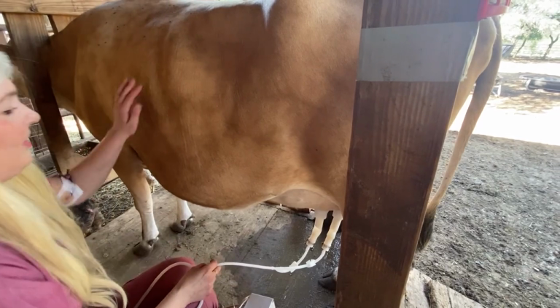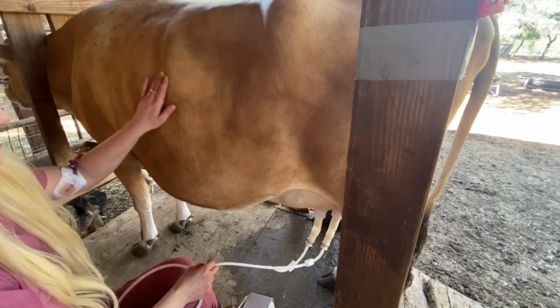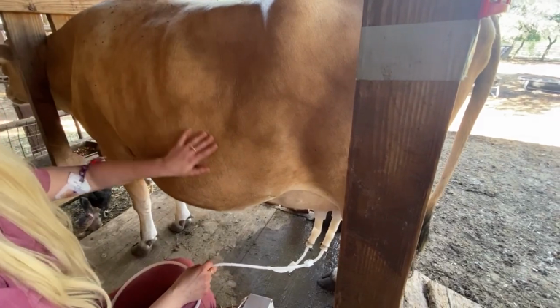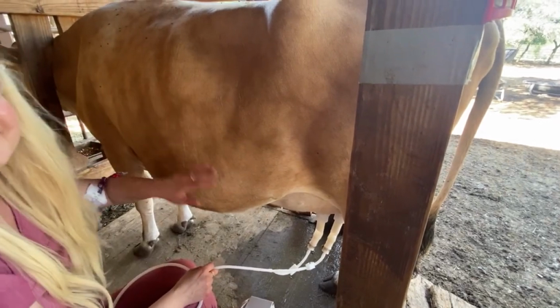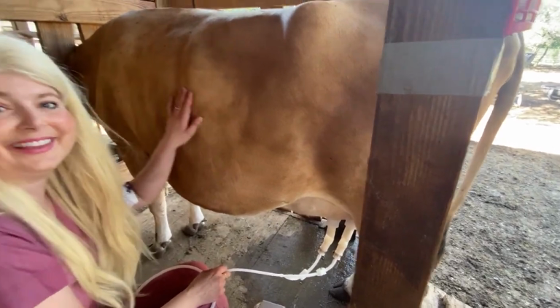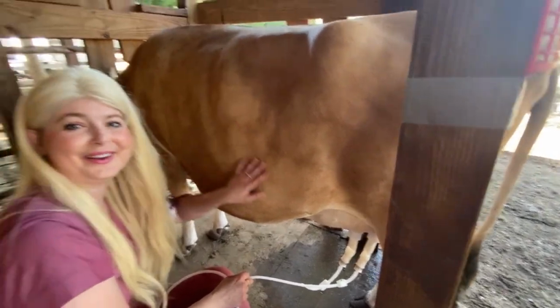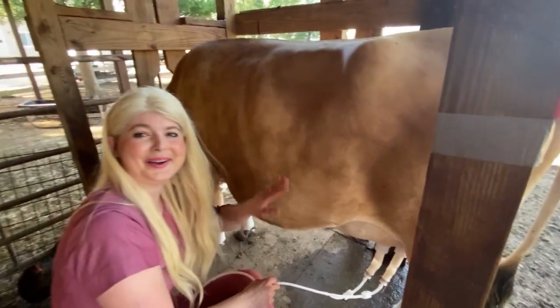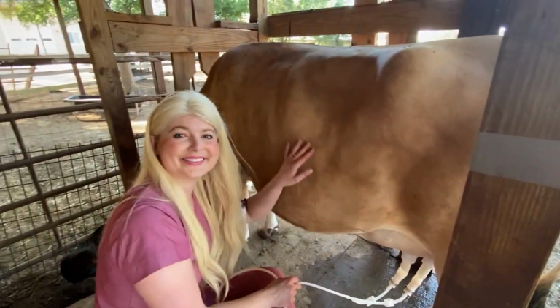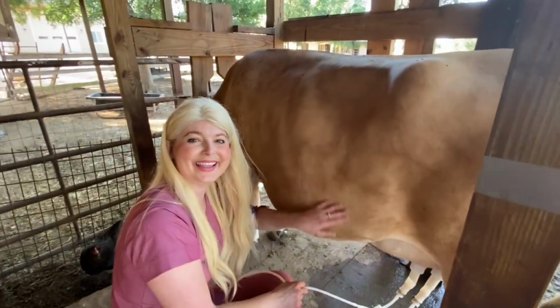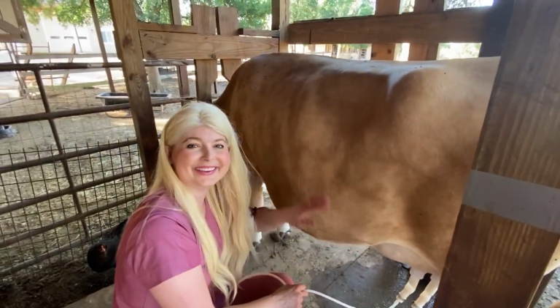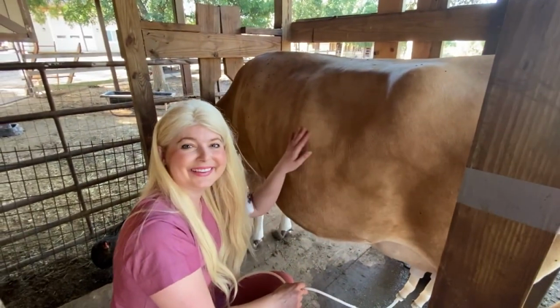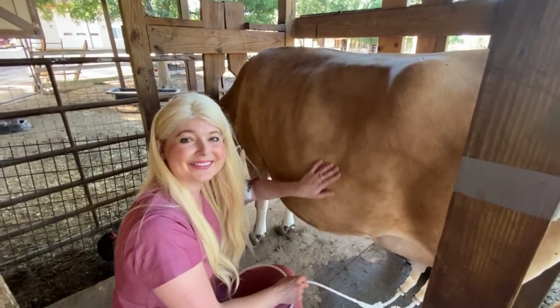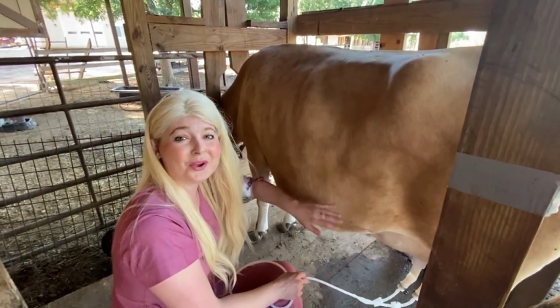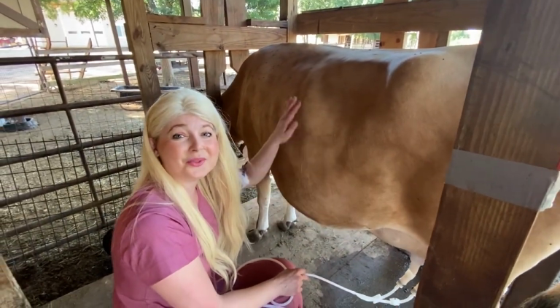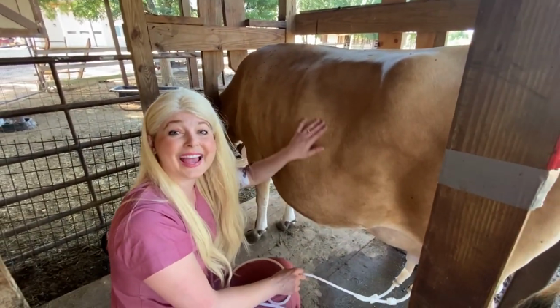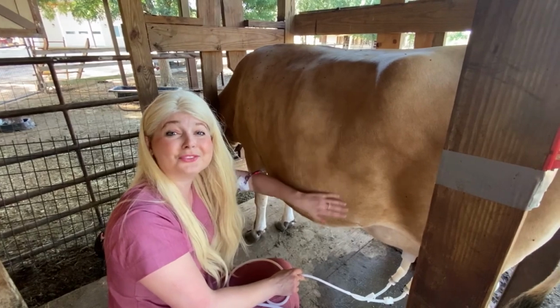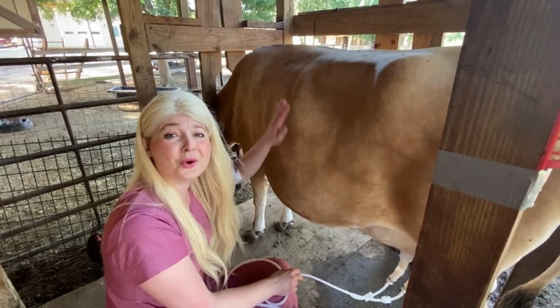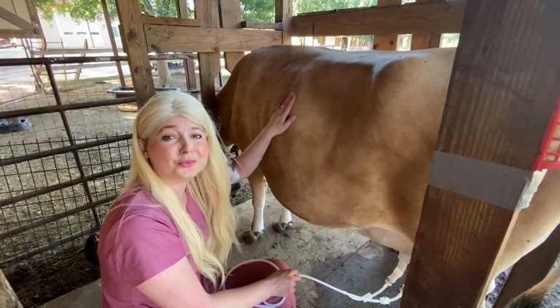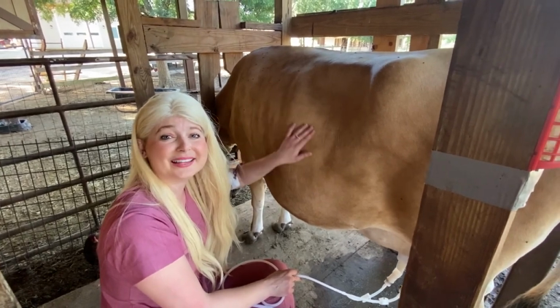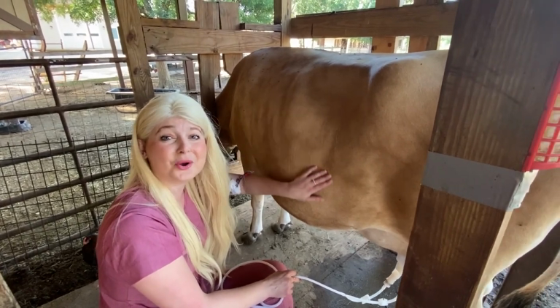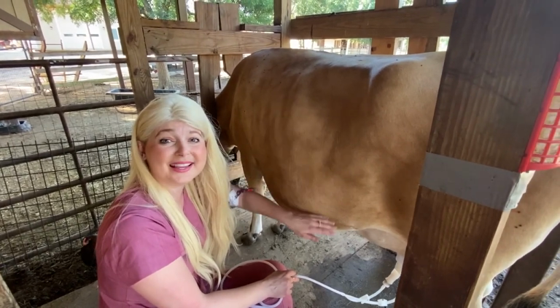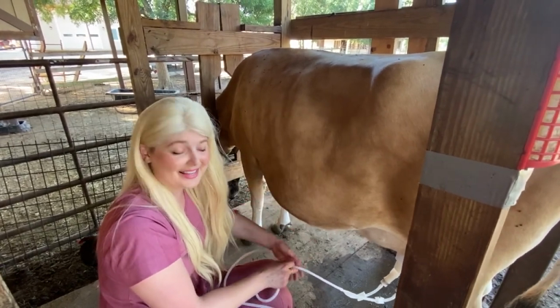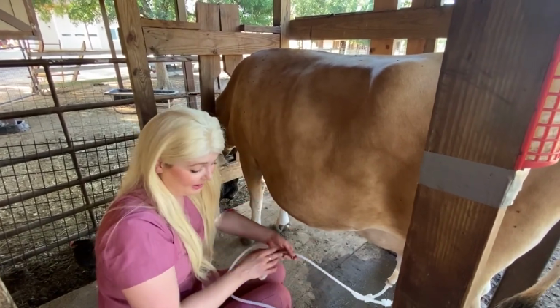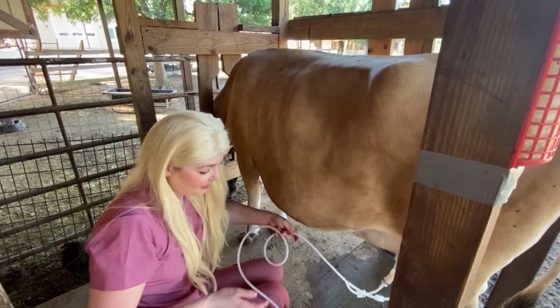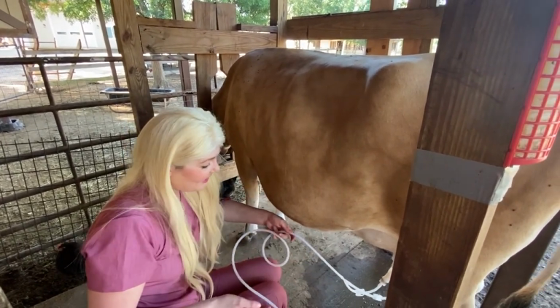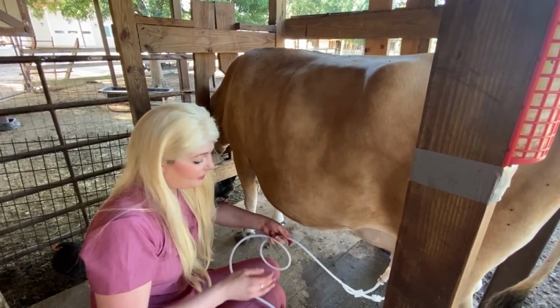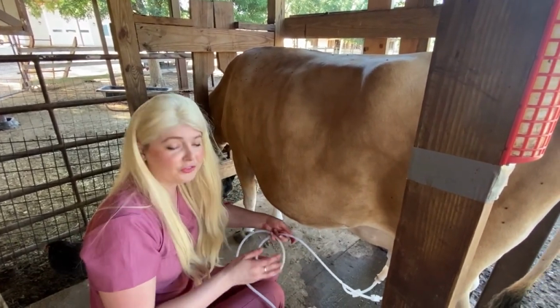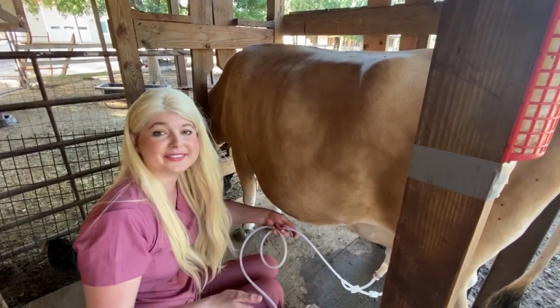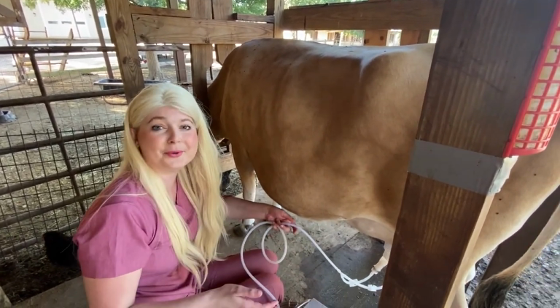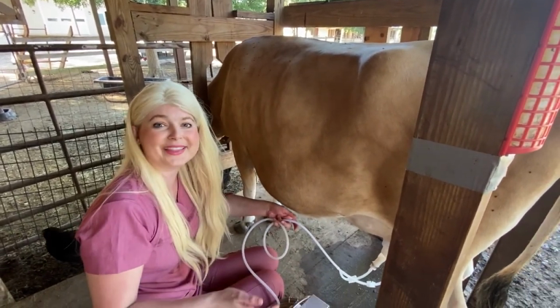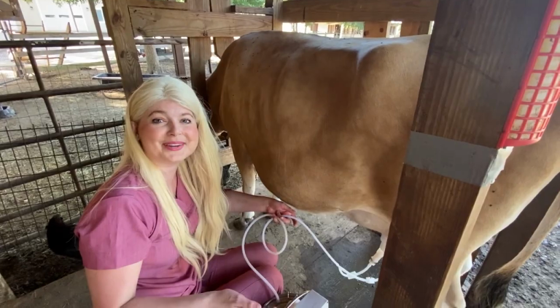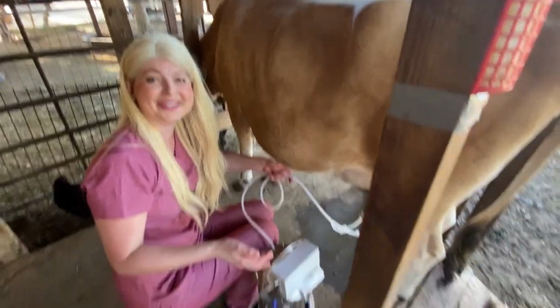Awesome, thank you so much, thank you, this is so cool. This cow is so sweet and so nice, and milking it just seems so simple the way they do it out here.